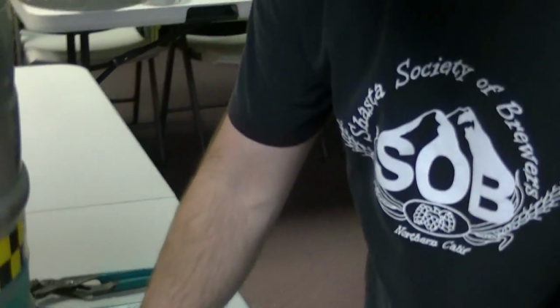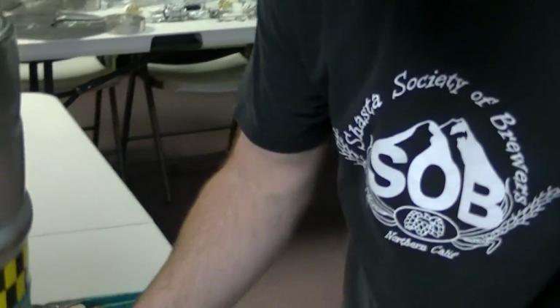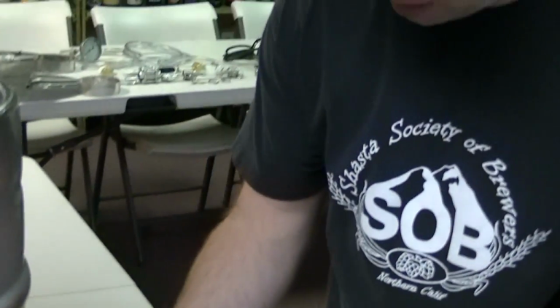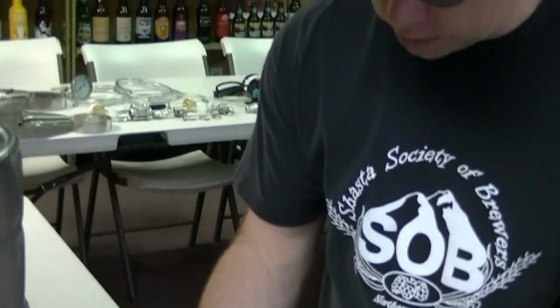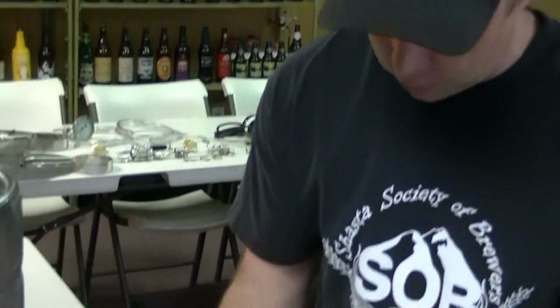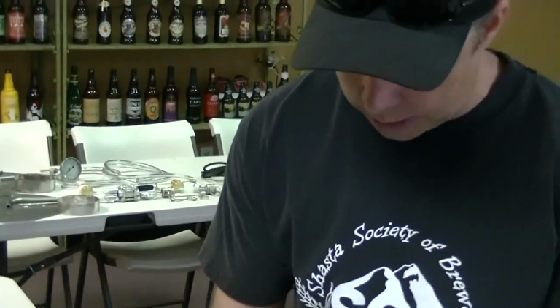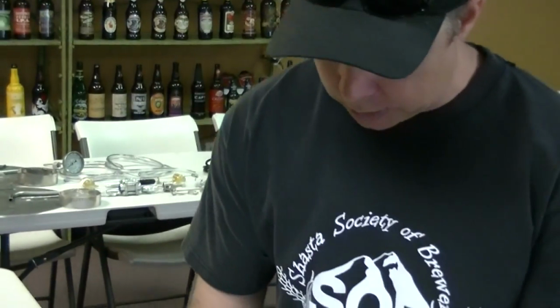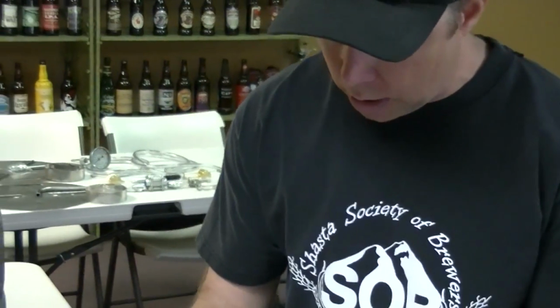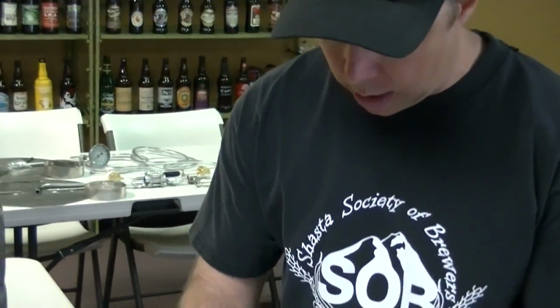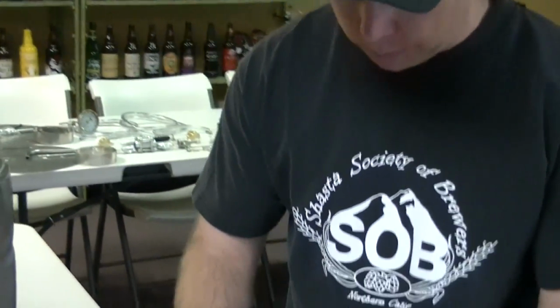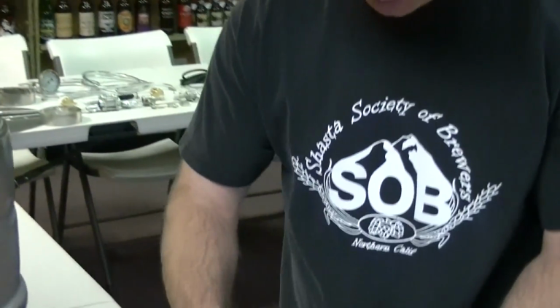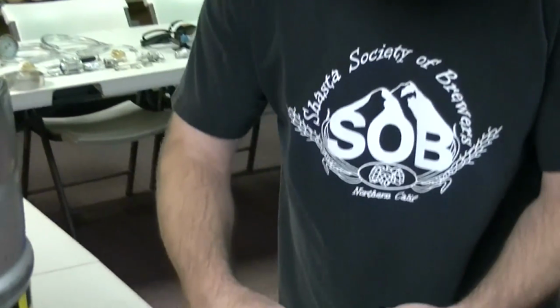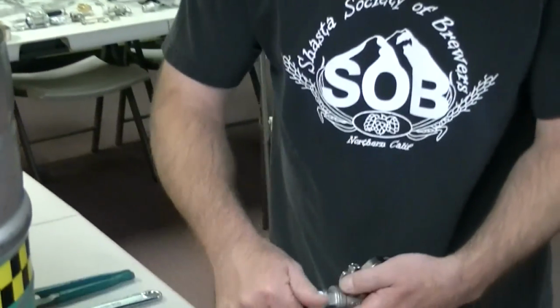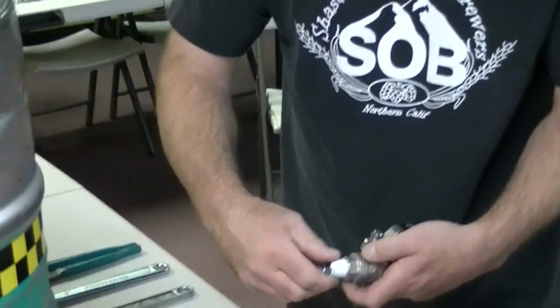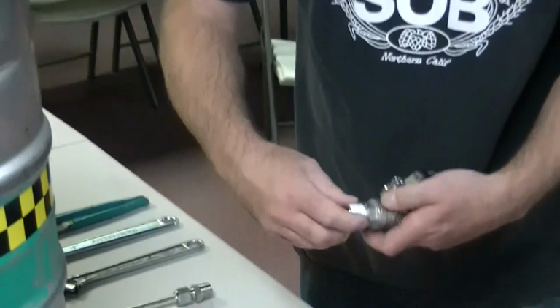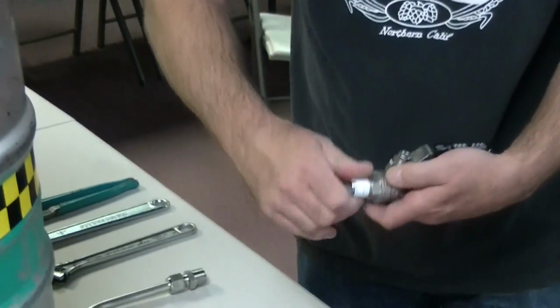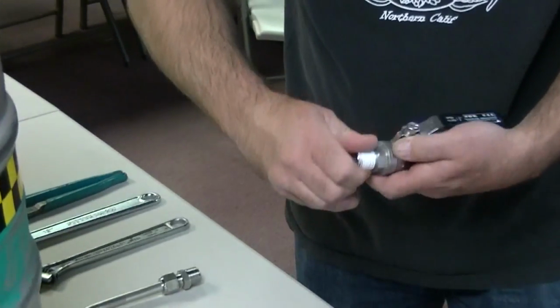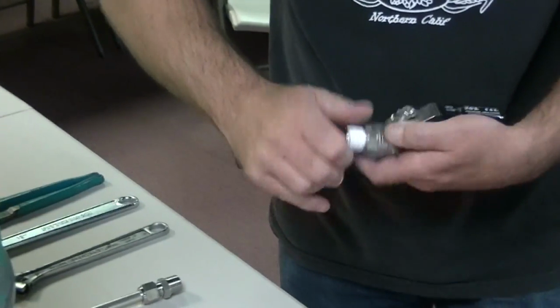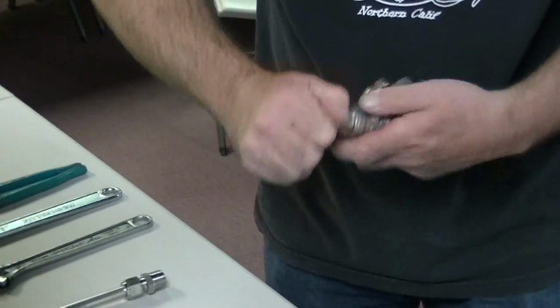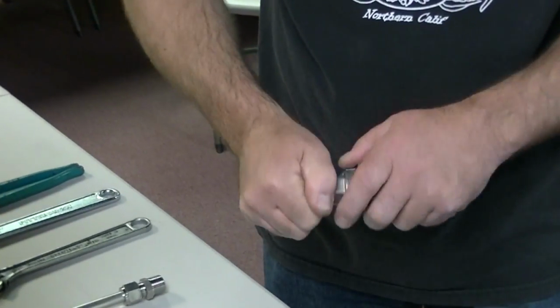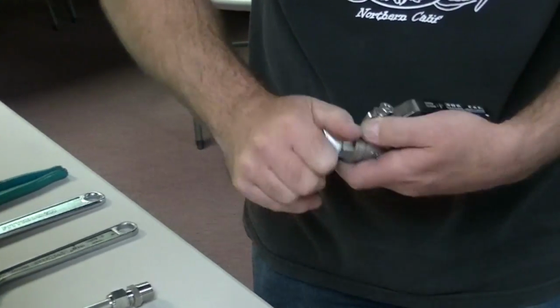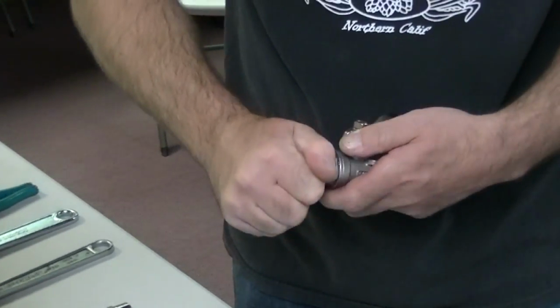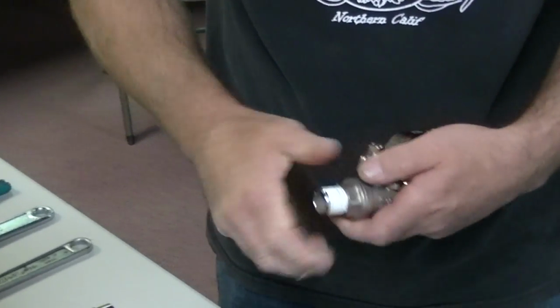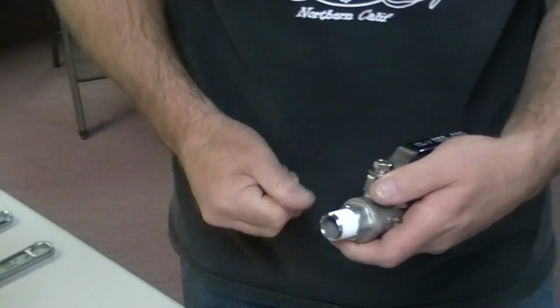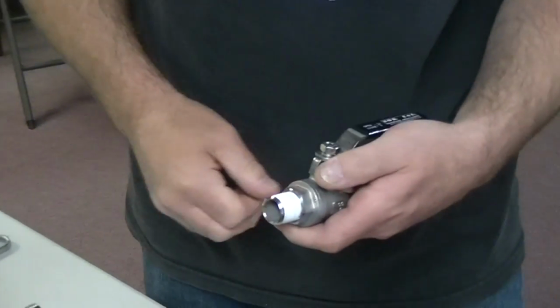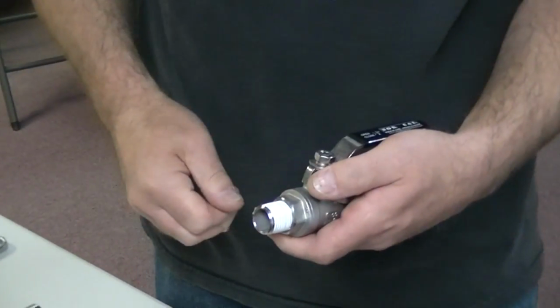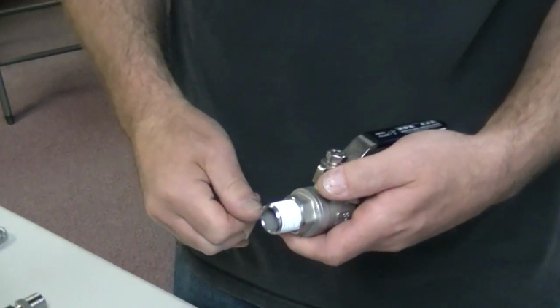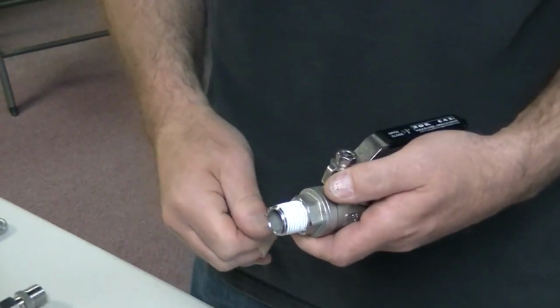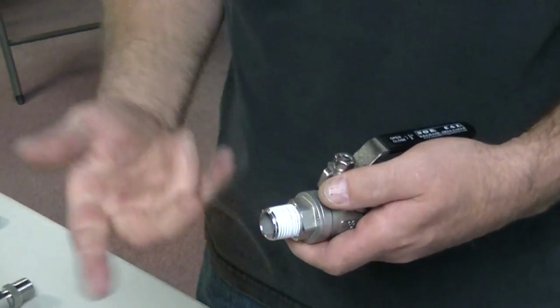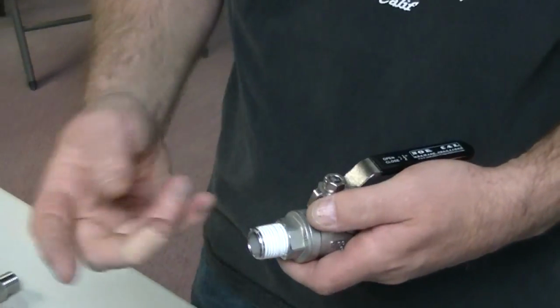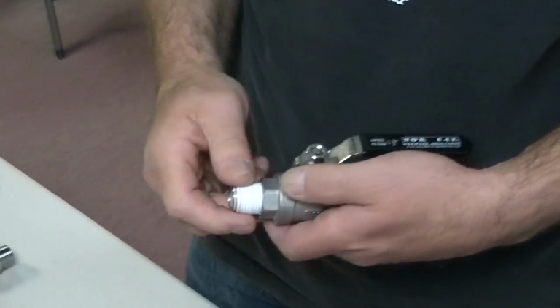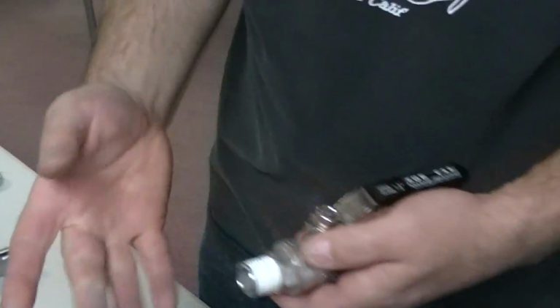We've got our teflon taped close nipple and I just install this here finger tight. Don't try and spin it on there too tight with your fingers or you will cut them.